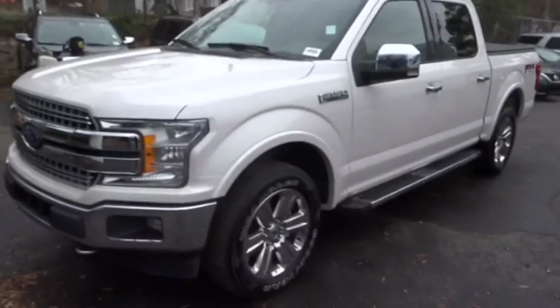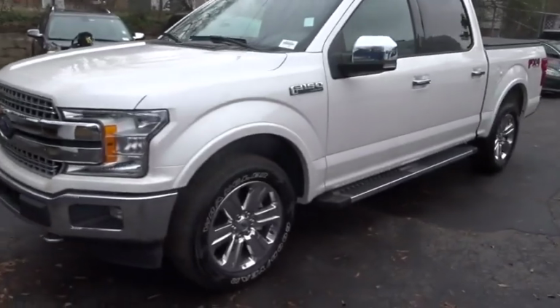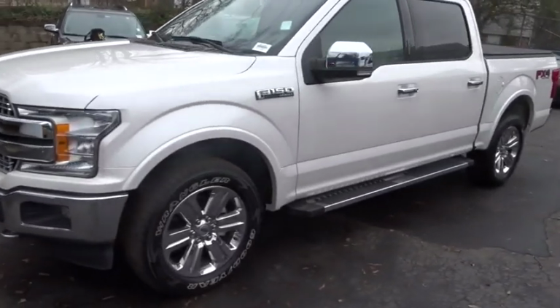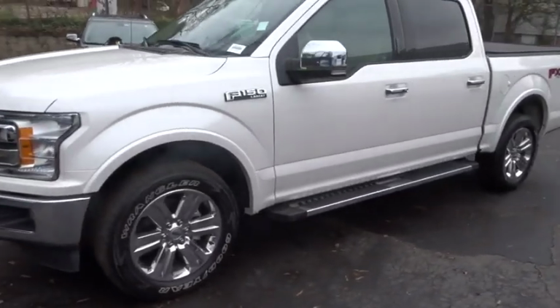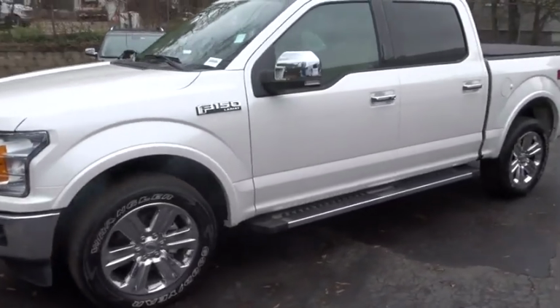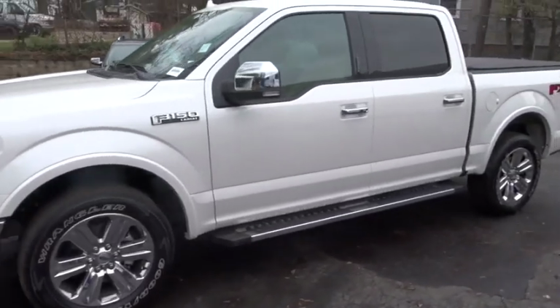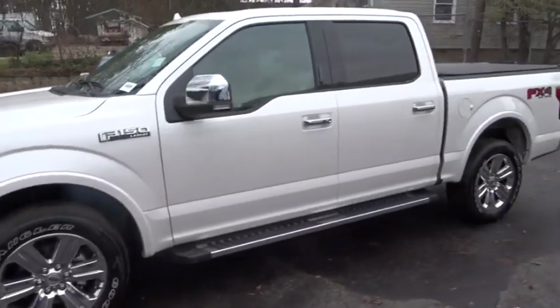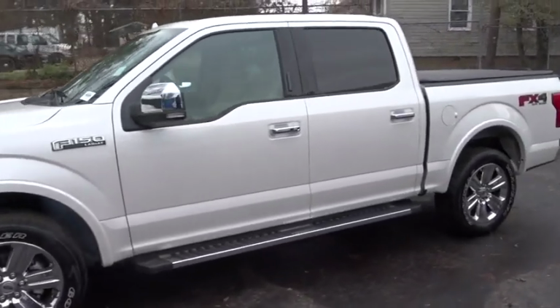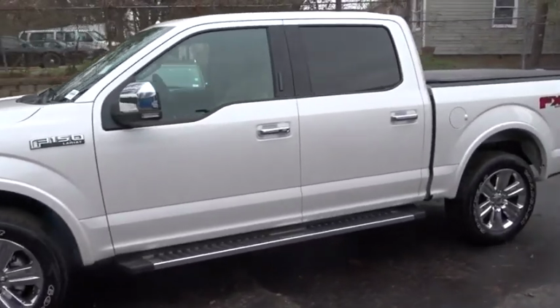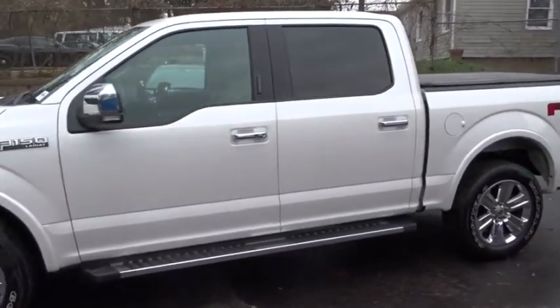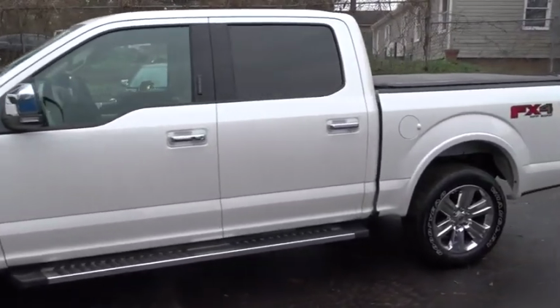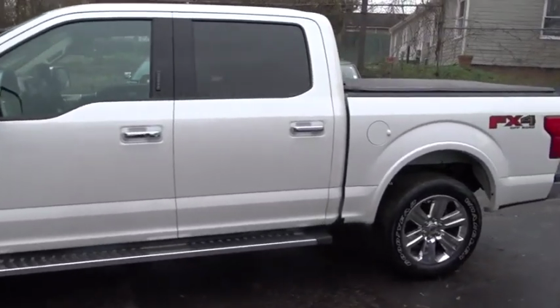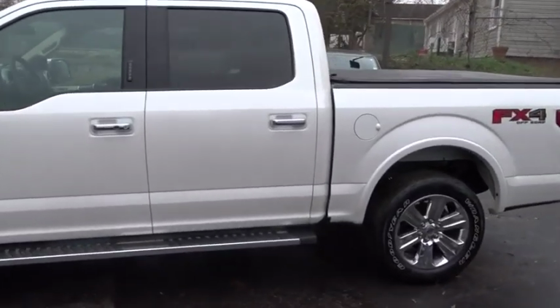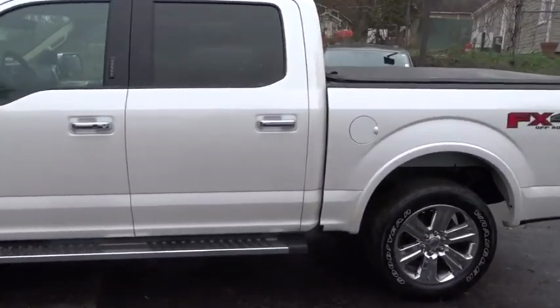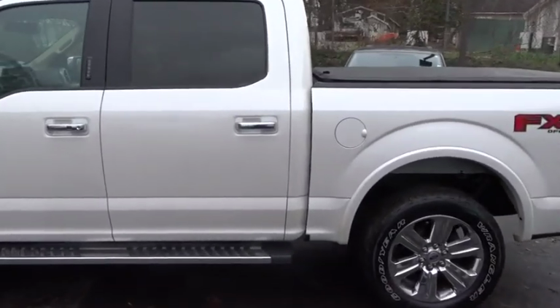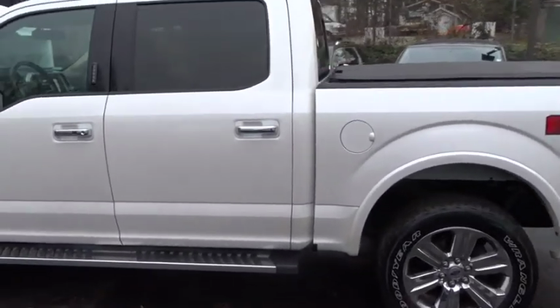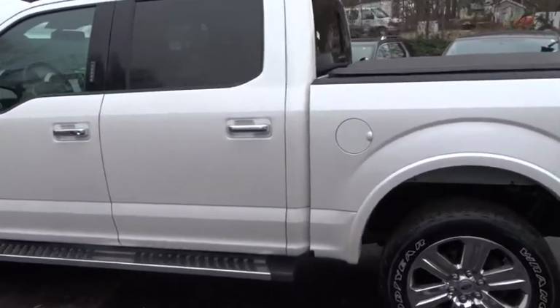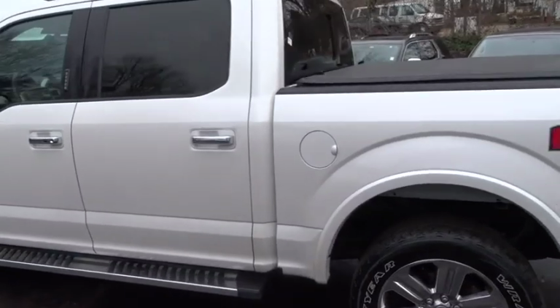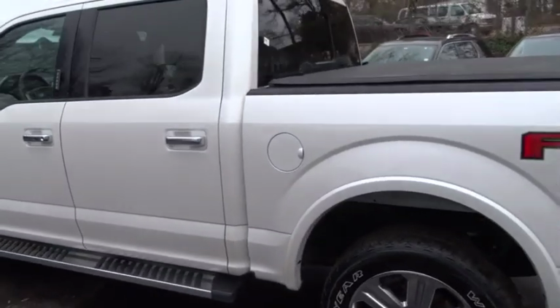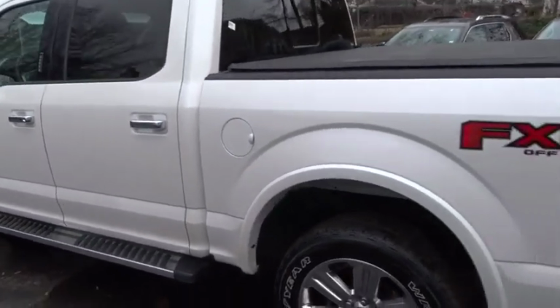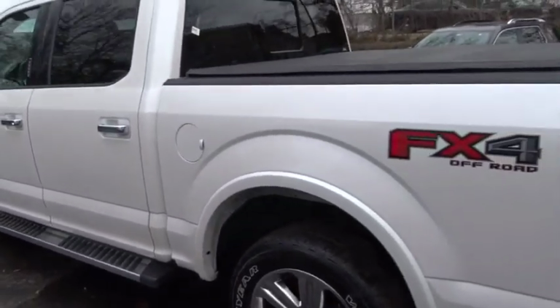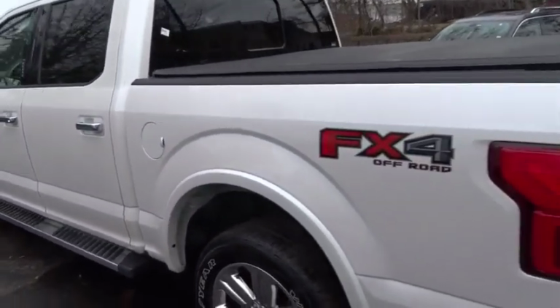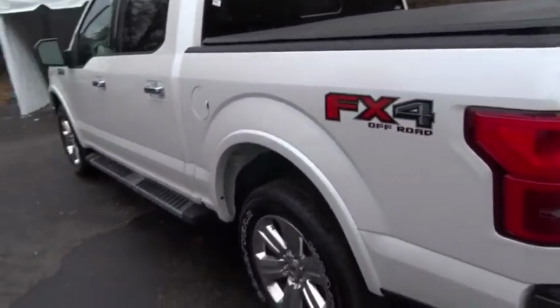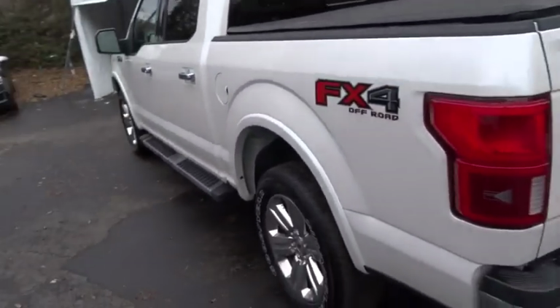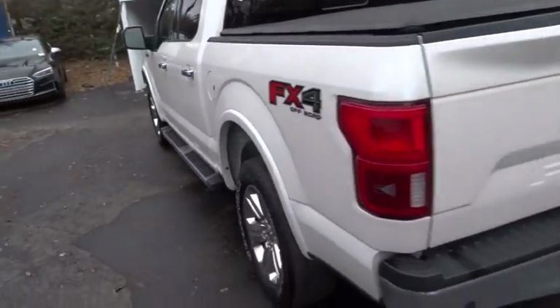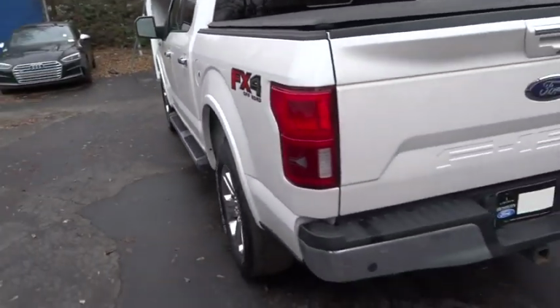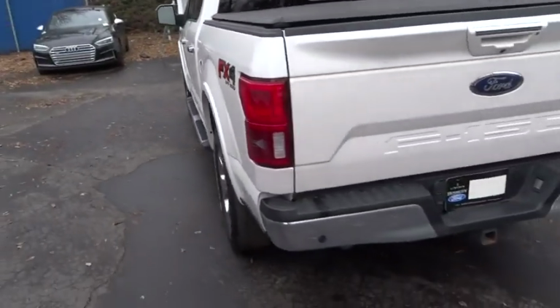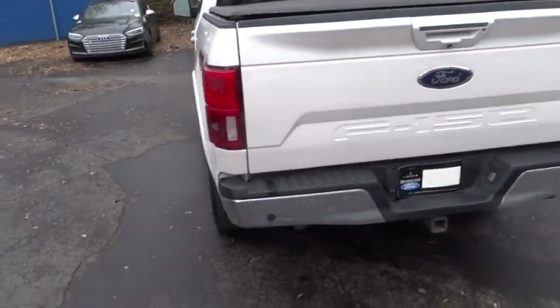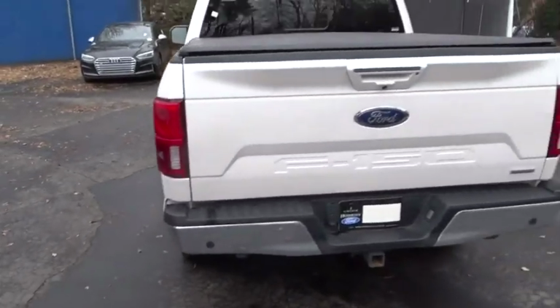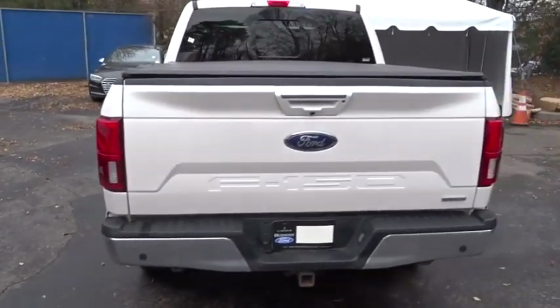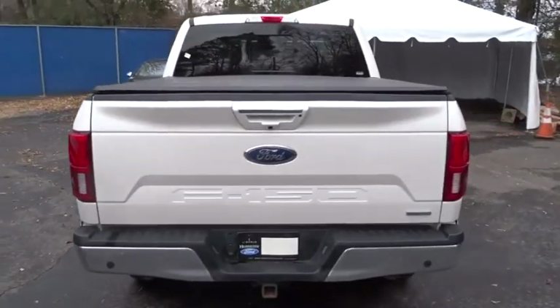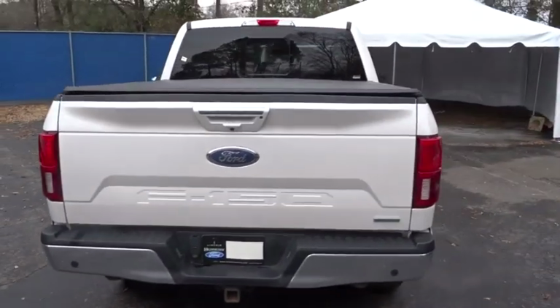2018 Ford F-150. A Ford F-150 knows how to handle any situation. It's built to follow orders. No whining.